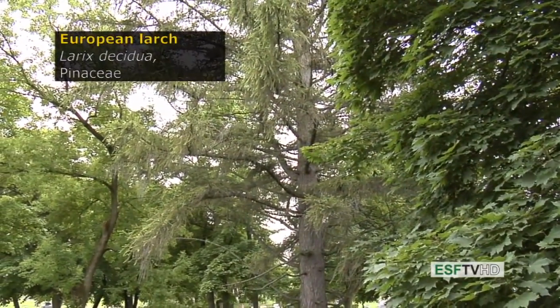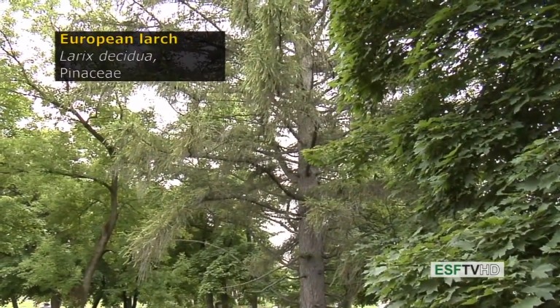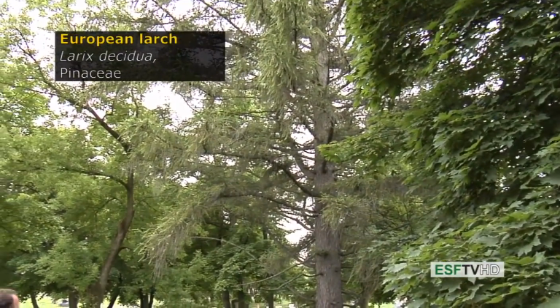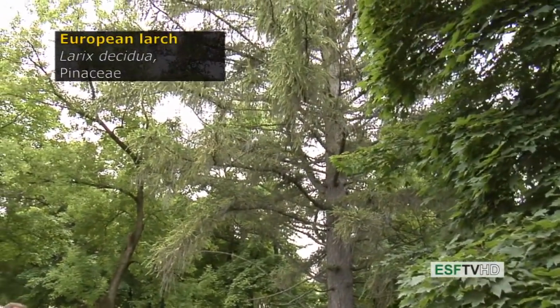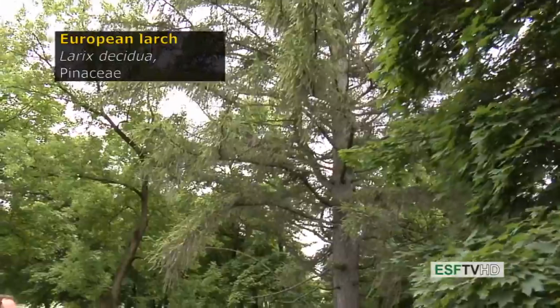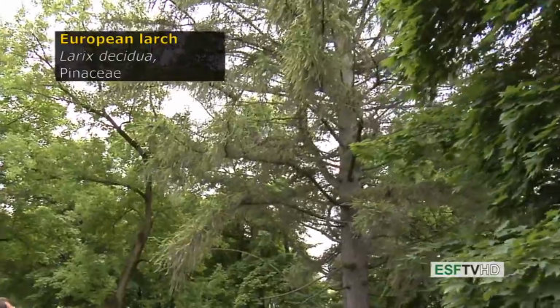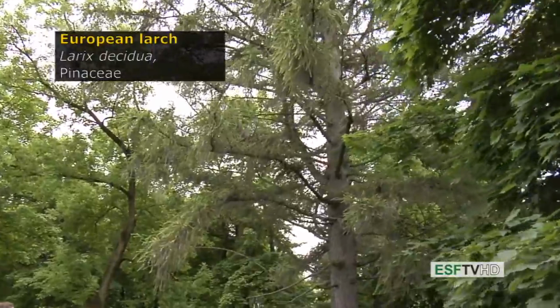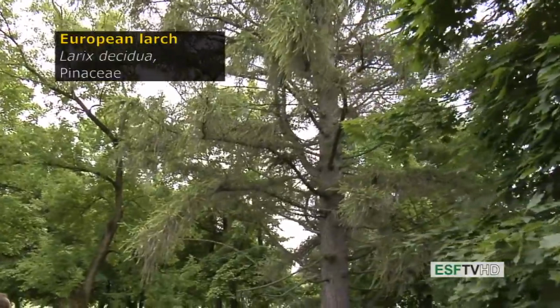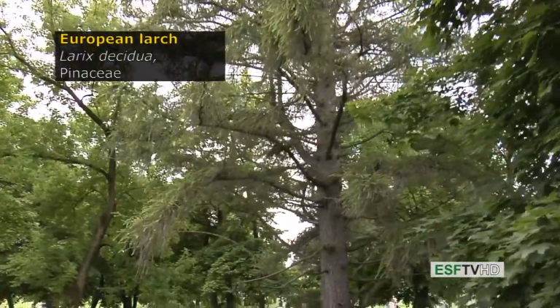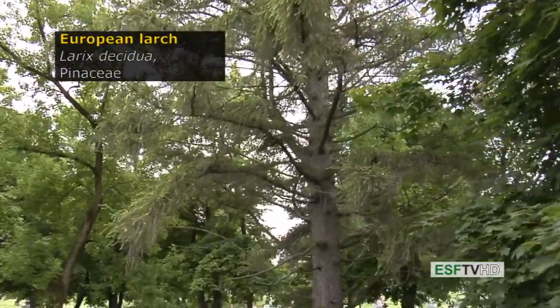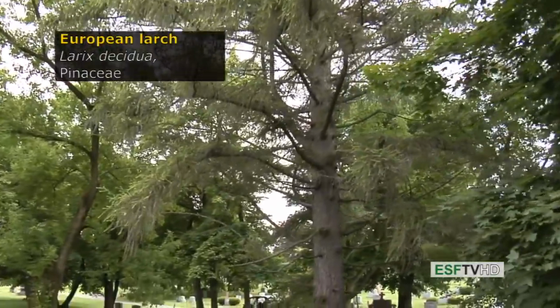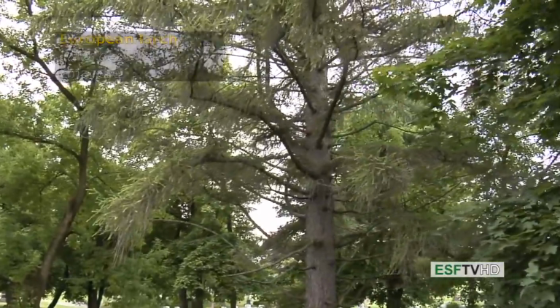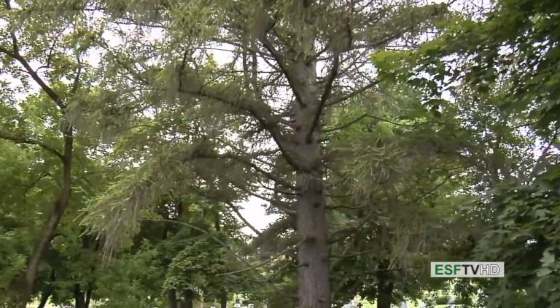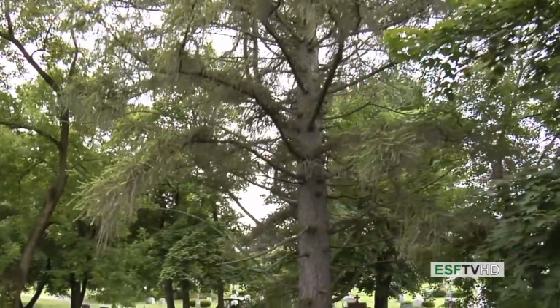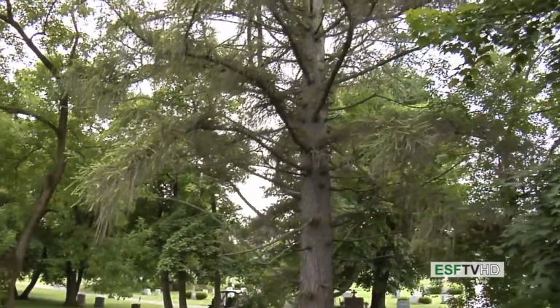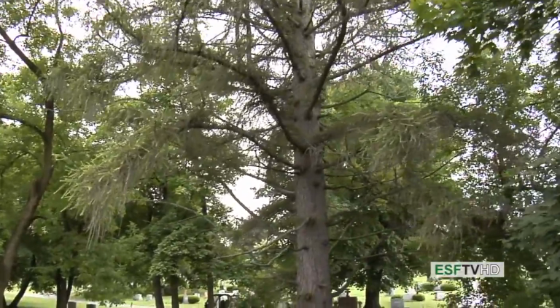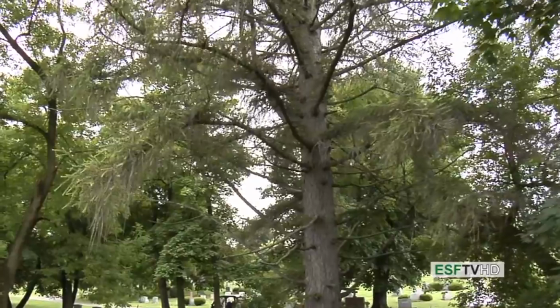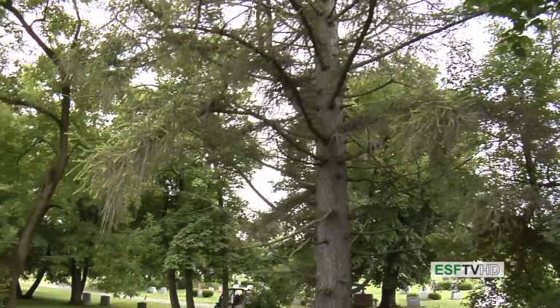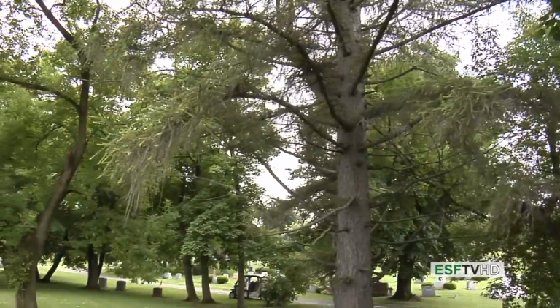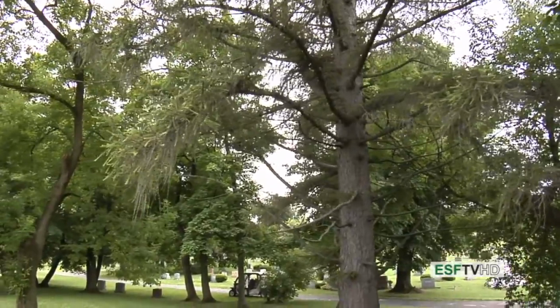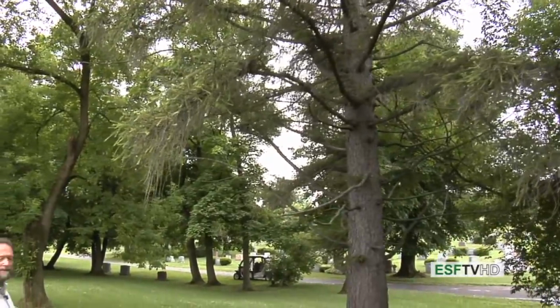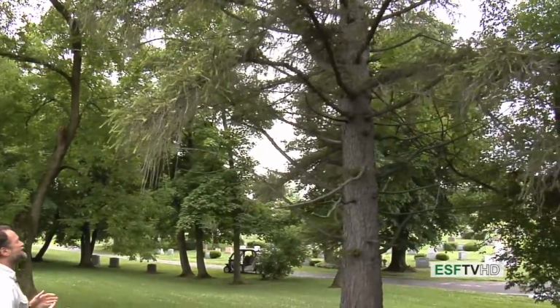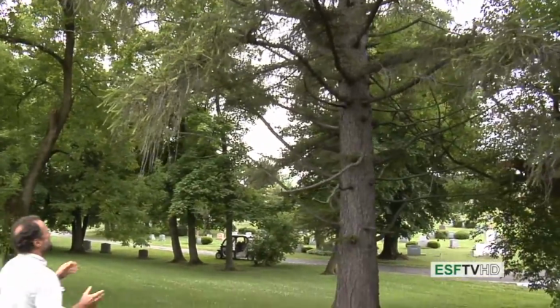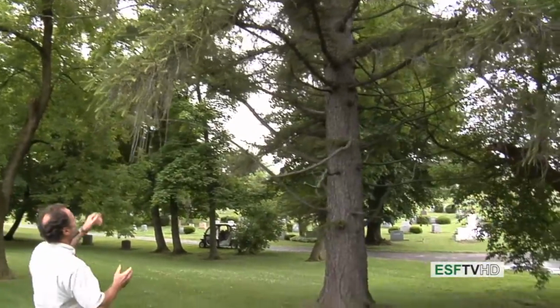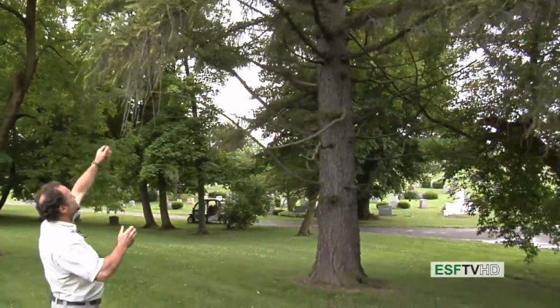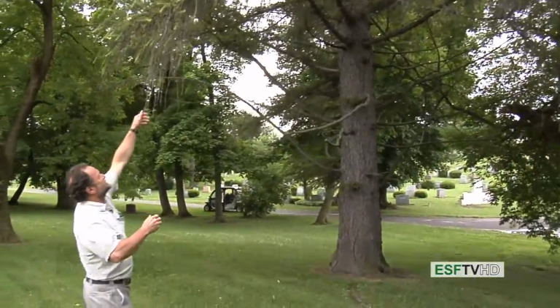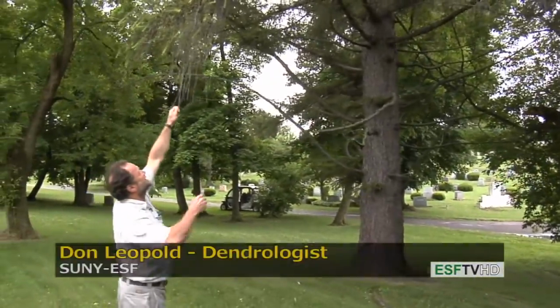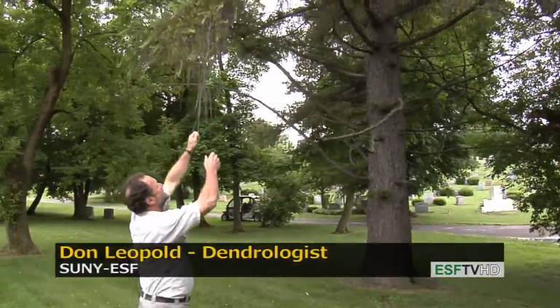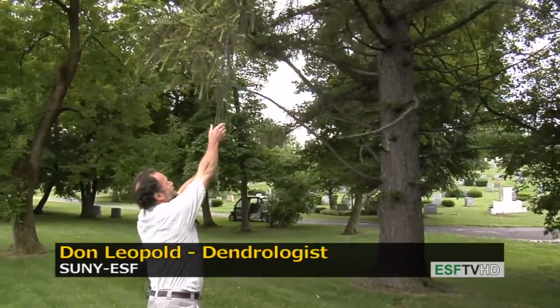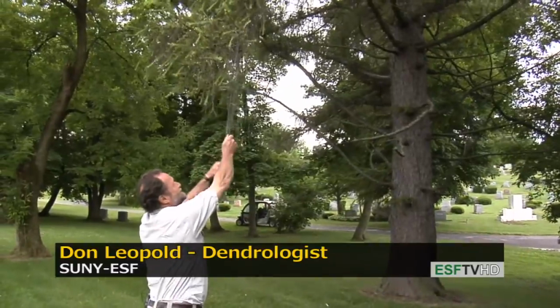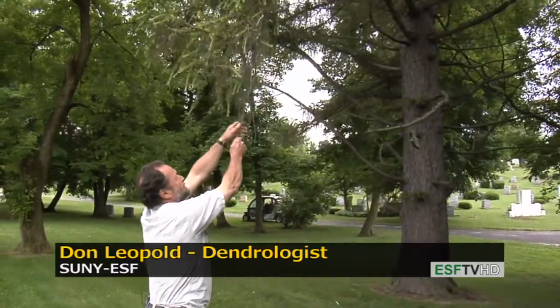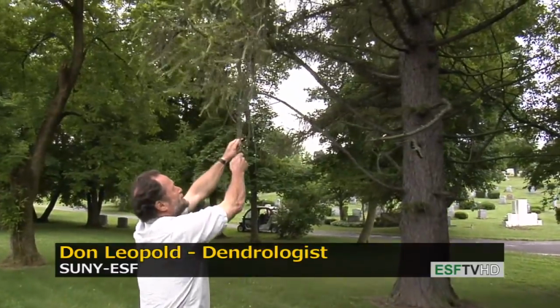European Larch in the Pinaceae family — Larix decidua. As the species name suggests, it is indeed a deciduous species in that it actually loses its needles right before the winter.